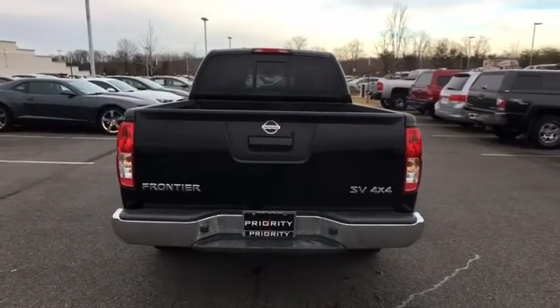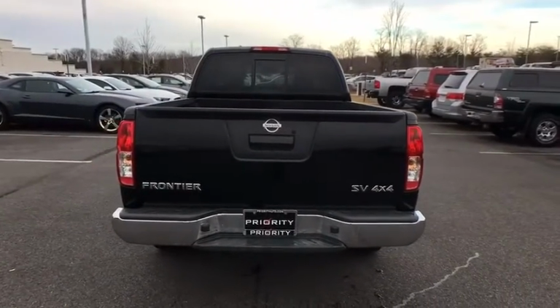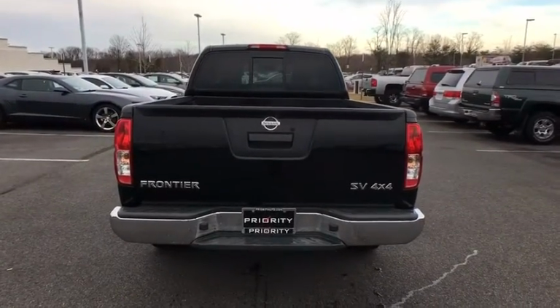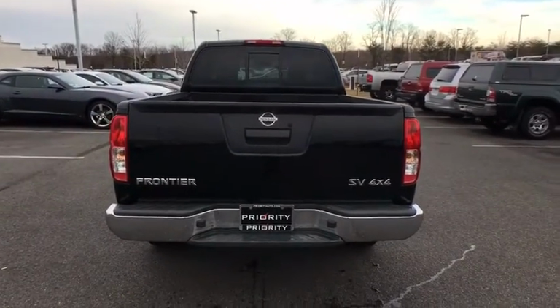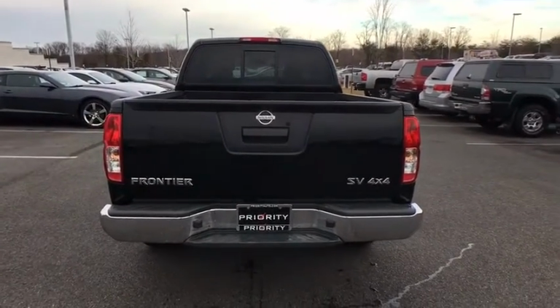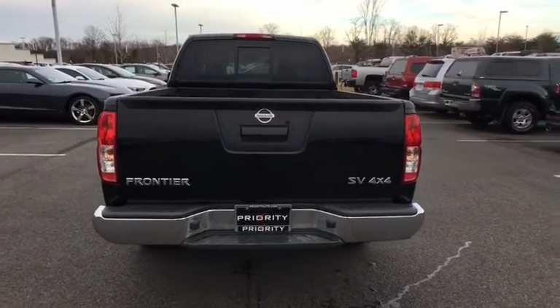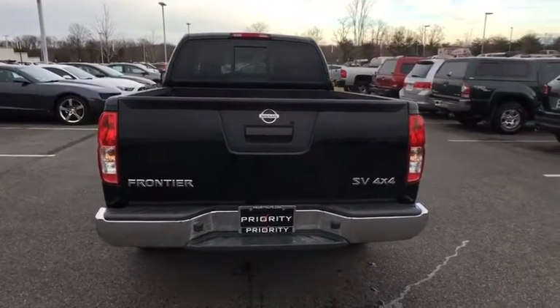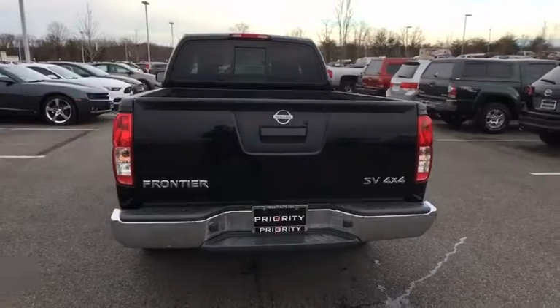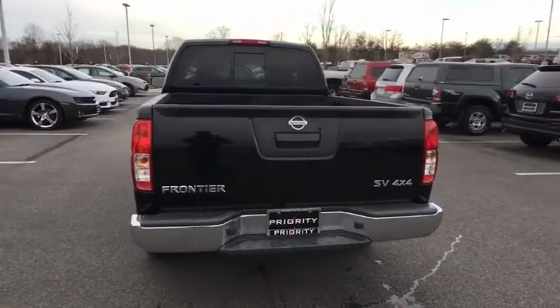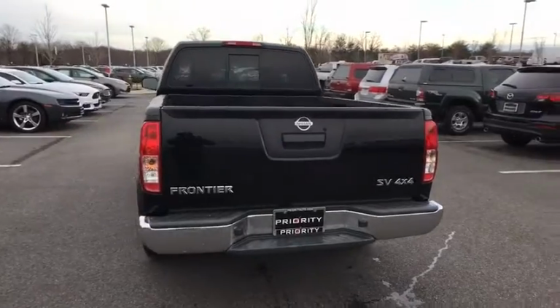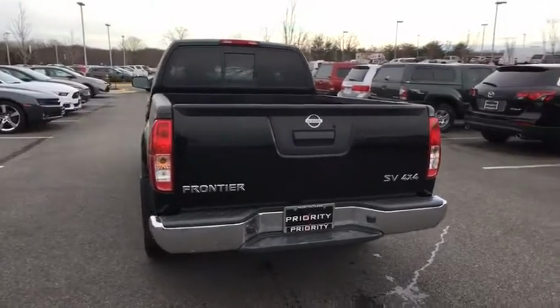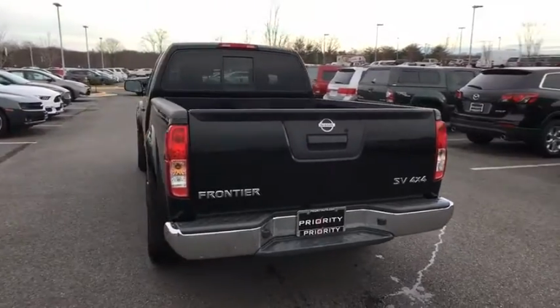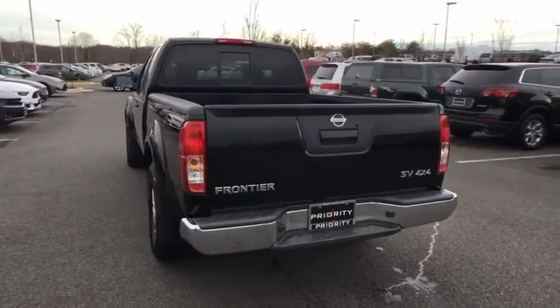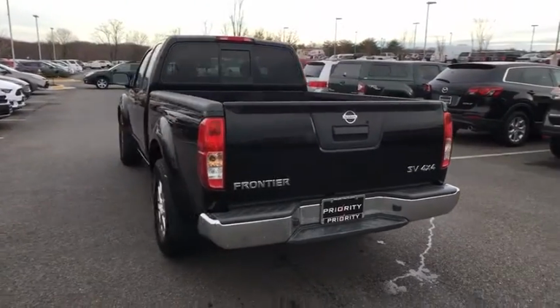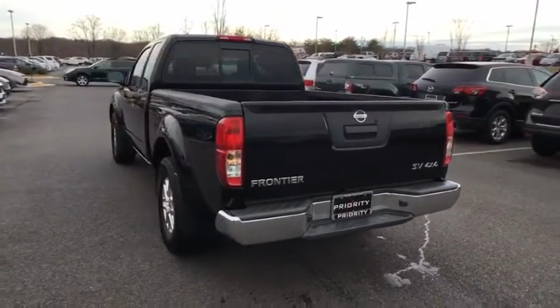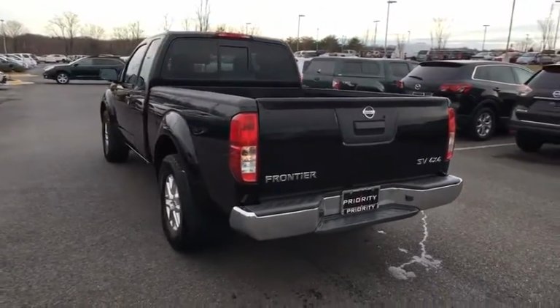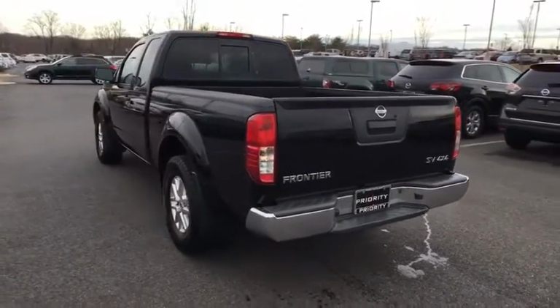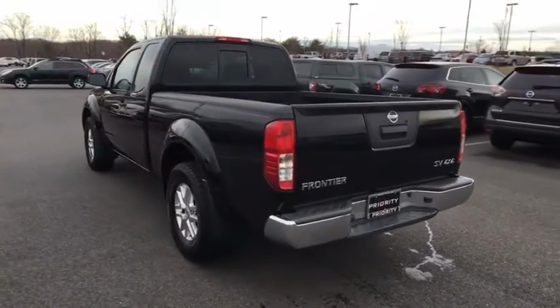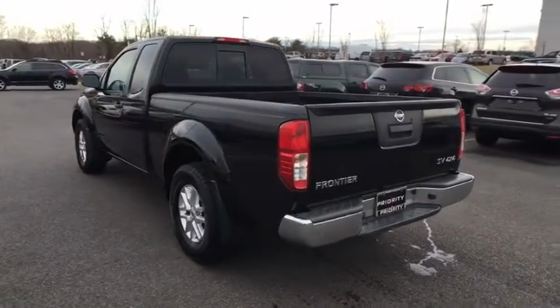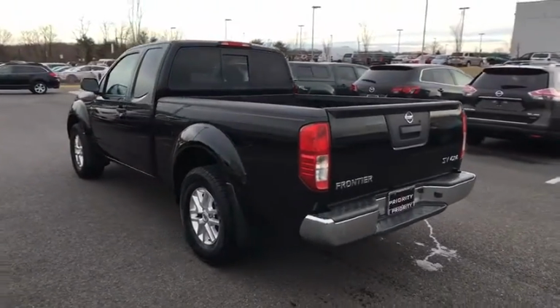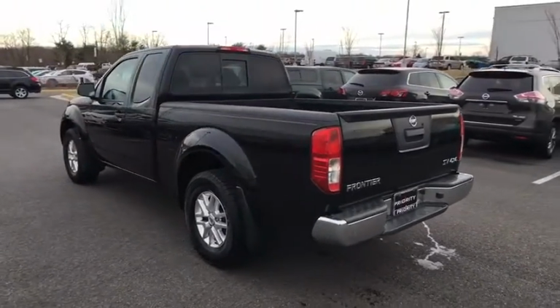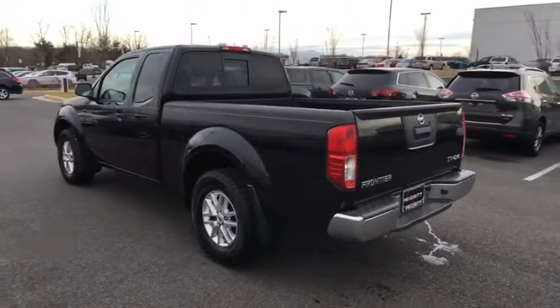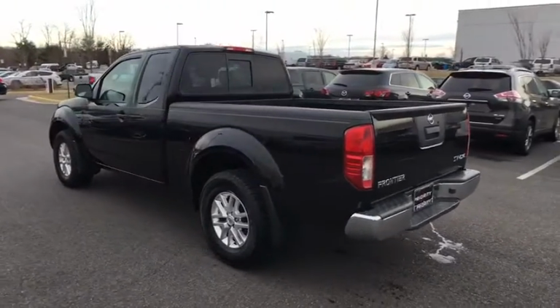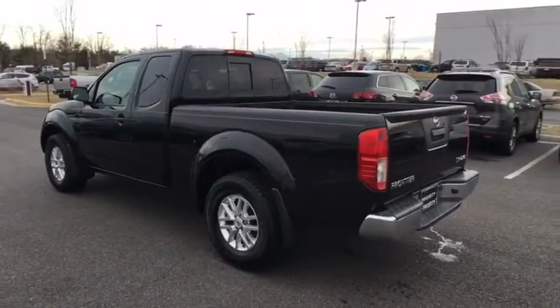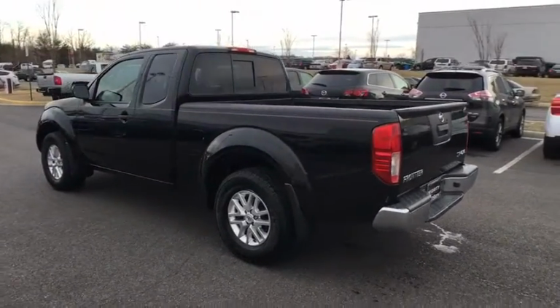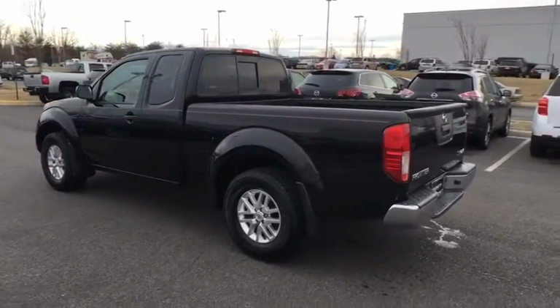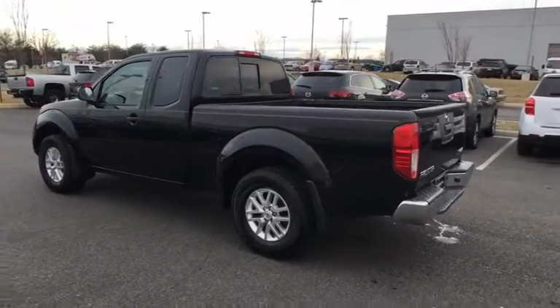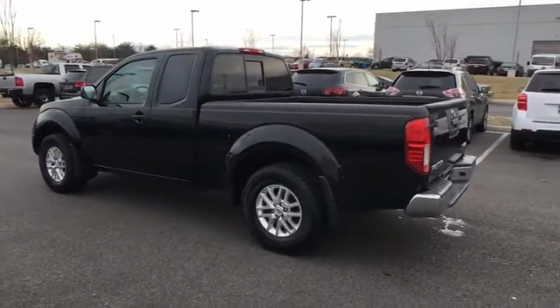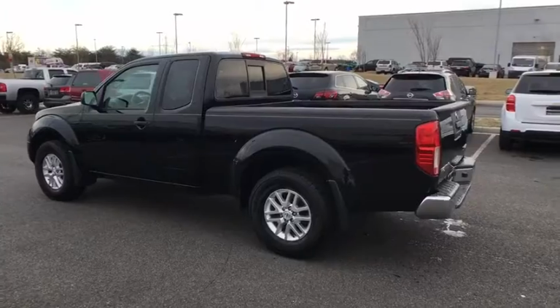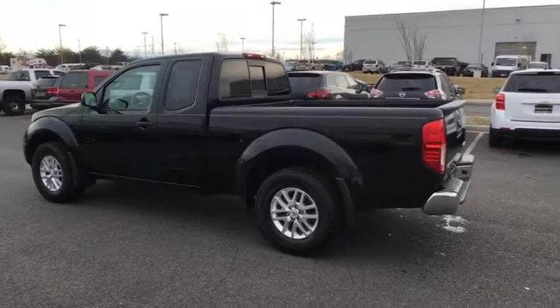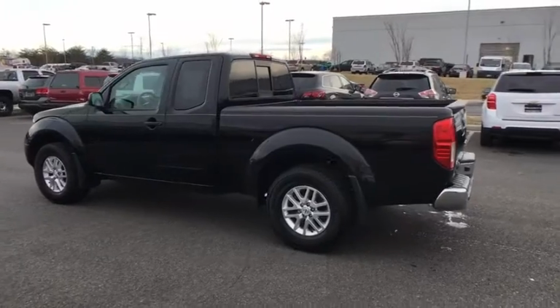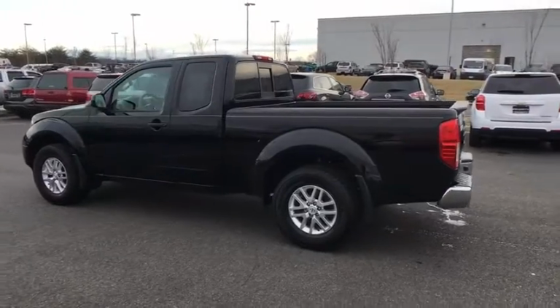This vehicle has less than 105,000 miles. Here are some of this vehicle's great options: electronic stability control,